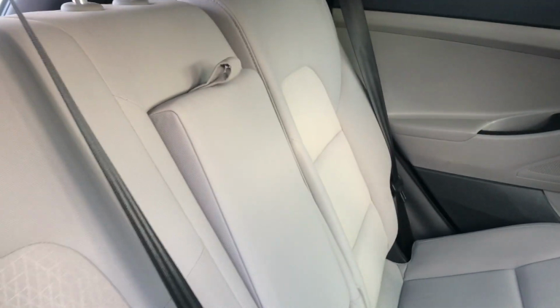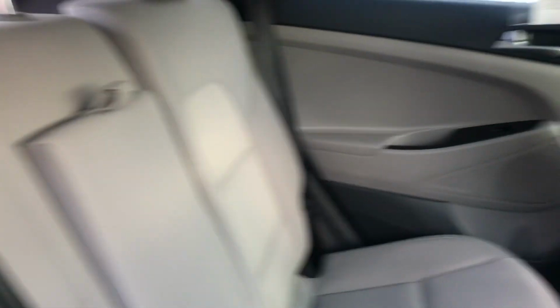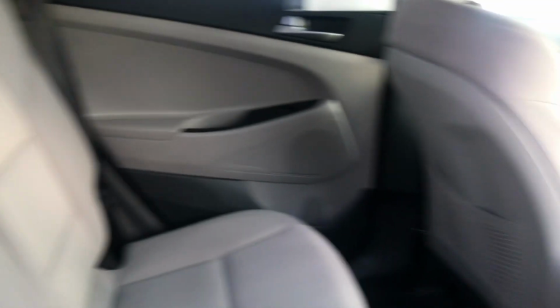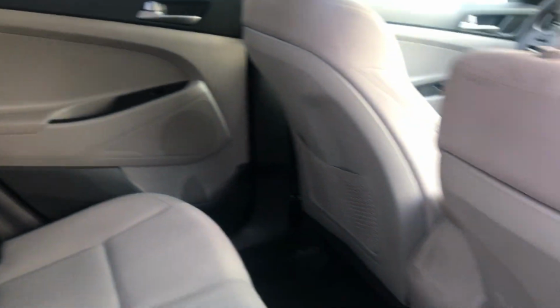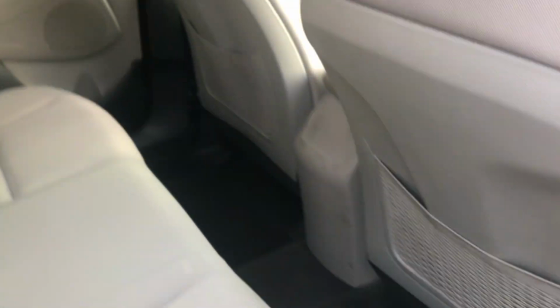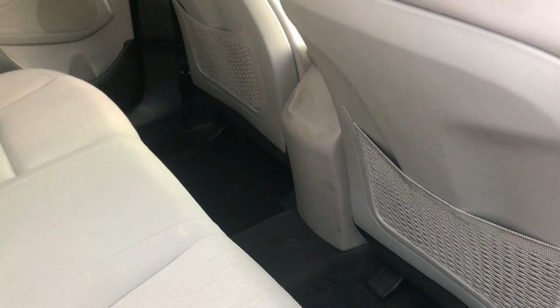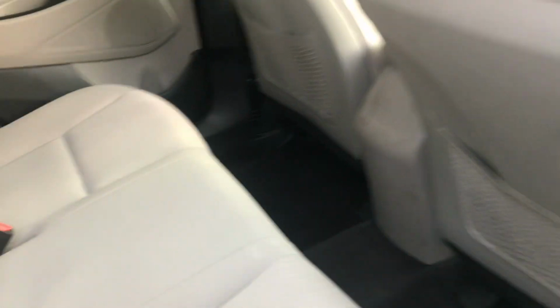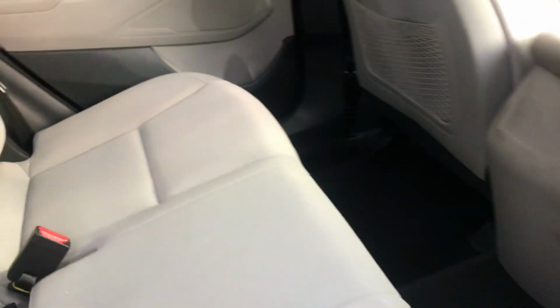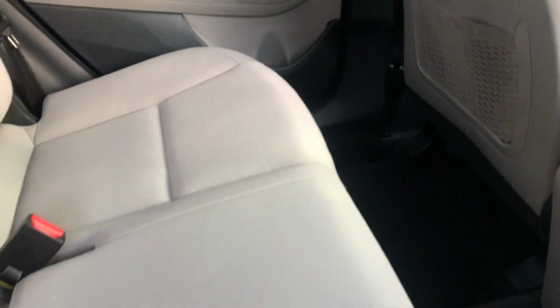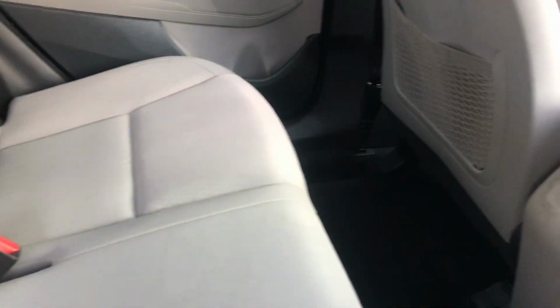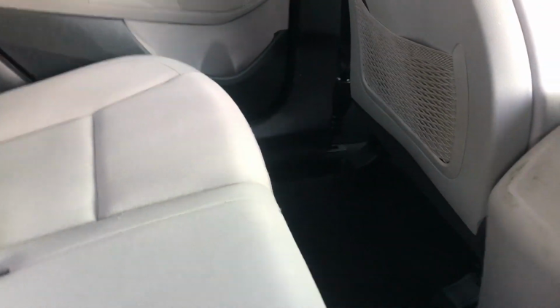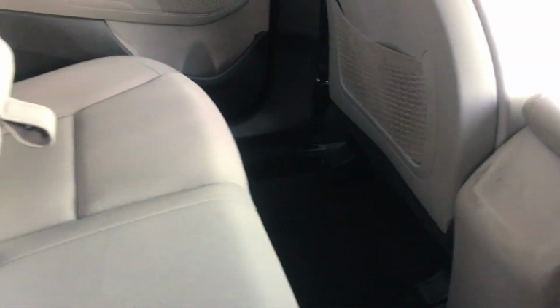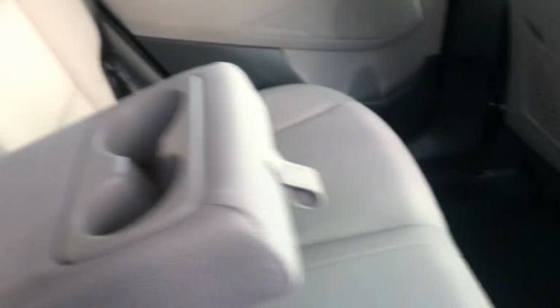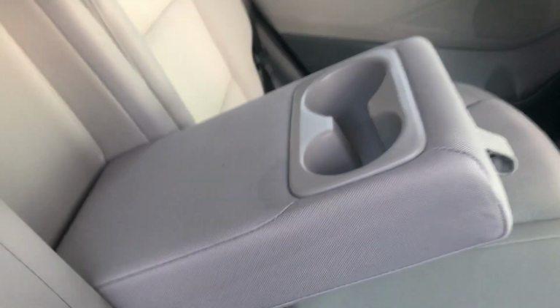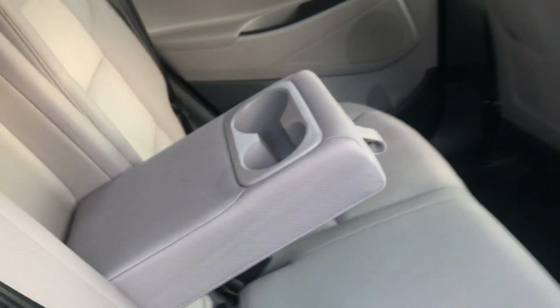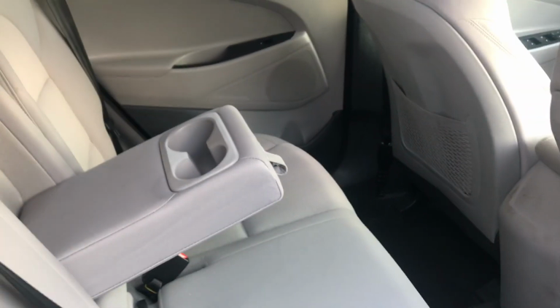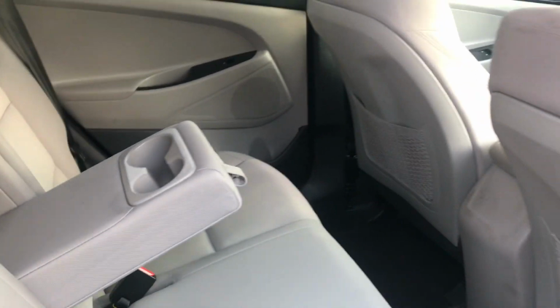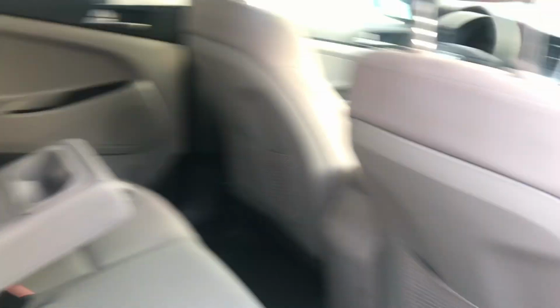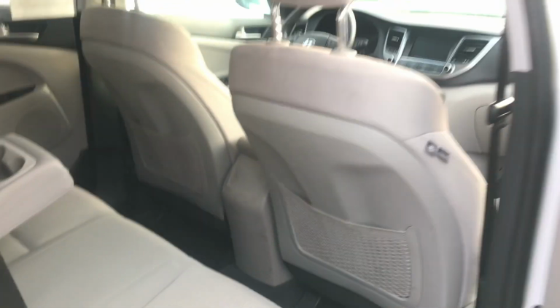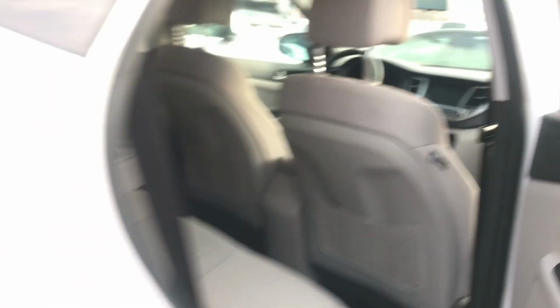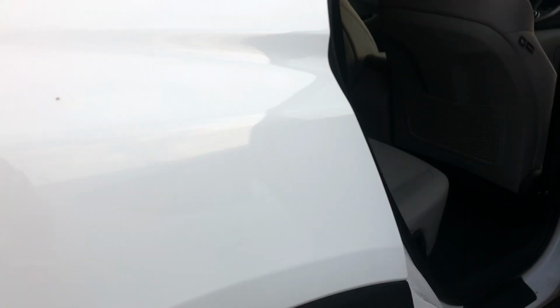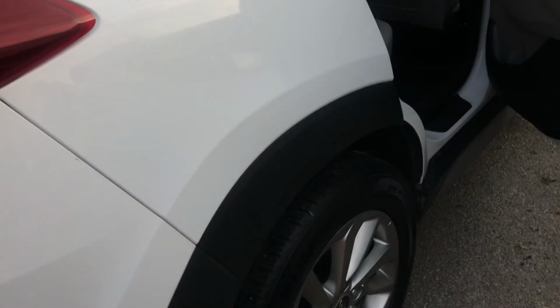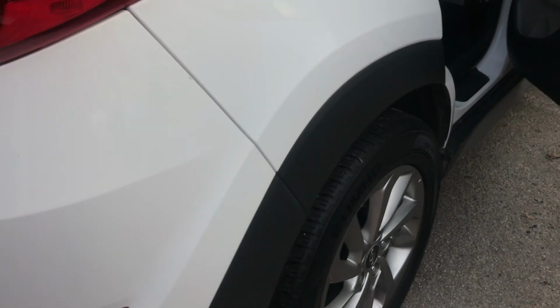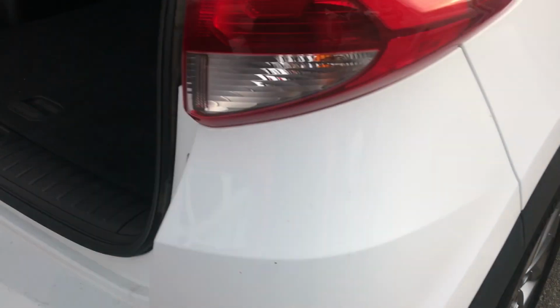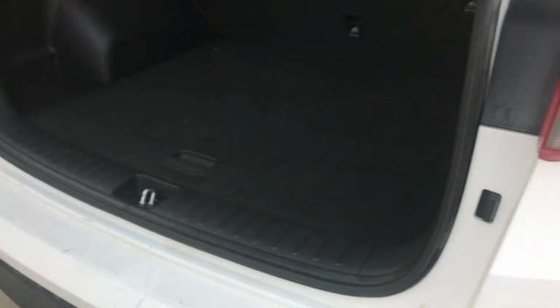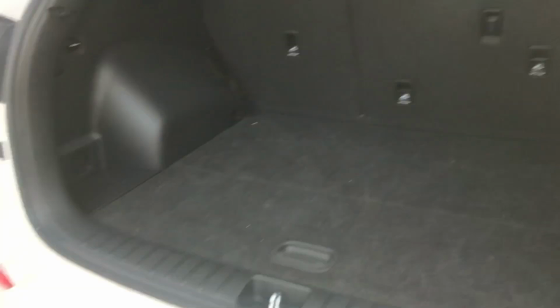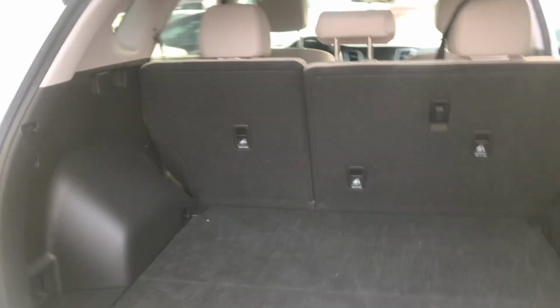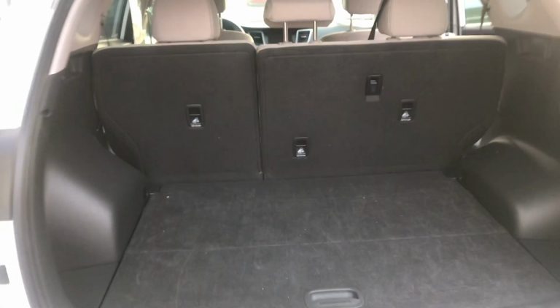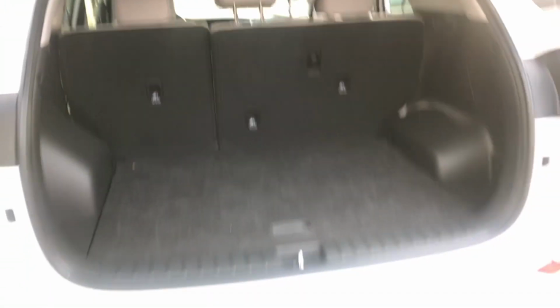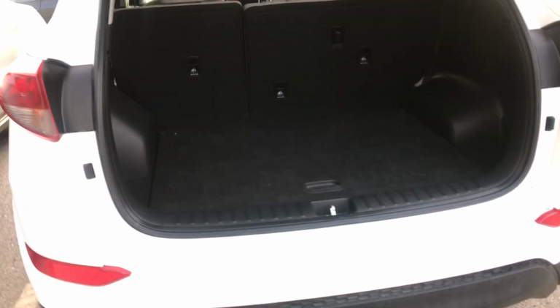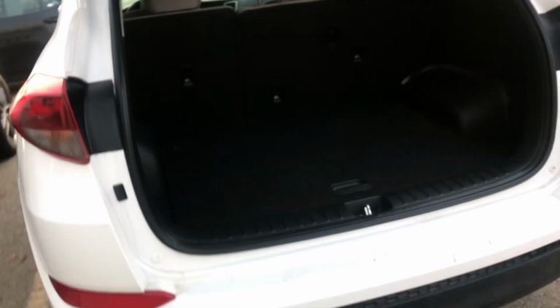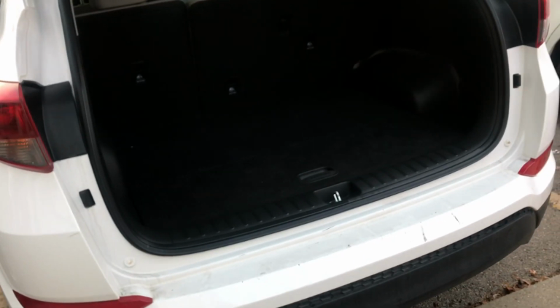Moving onto the back of the vehicle, you do have quite a bit of space for your passengers. You also have cup holders back here as well, located in the center.